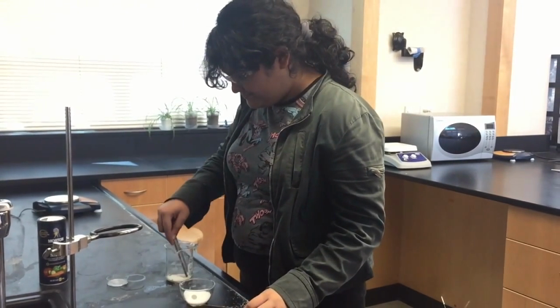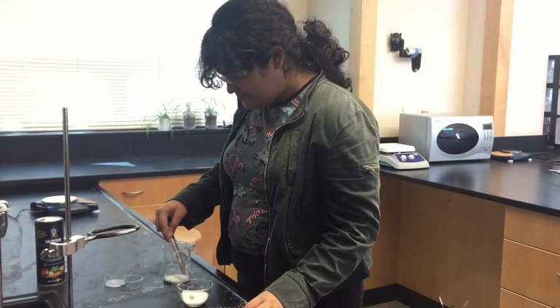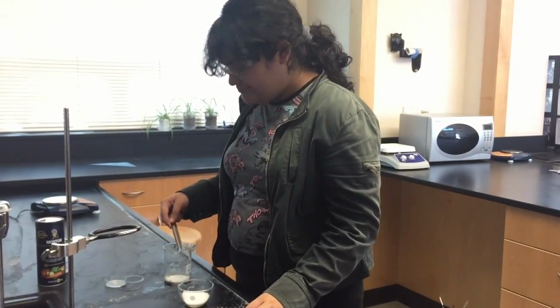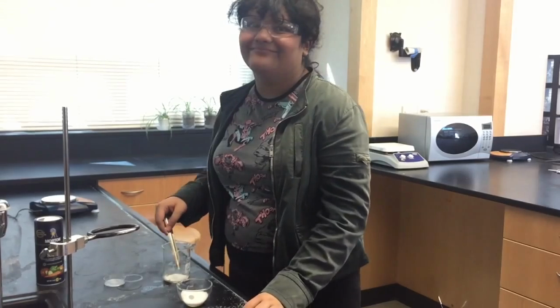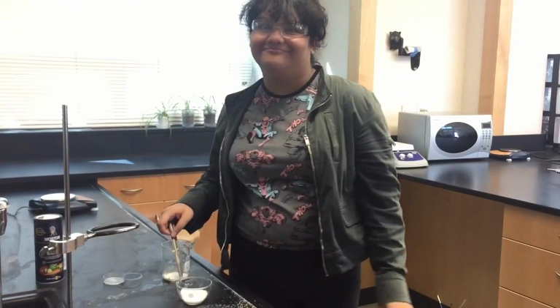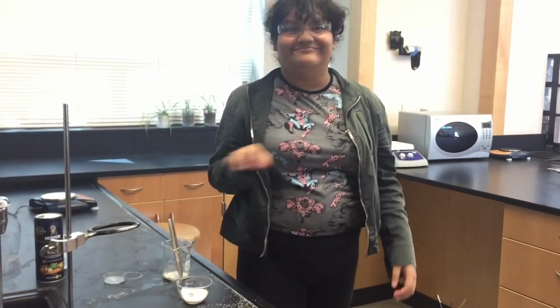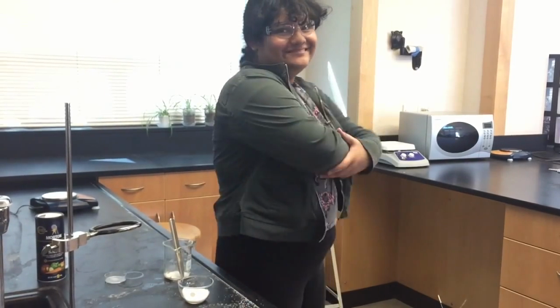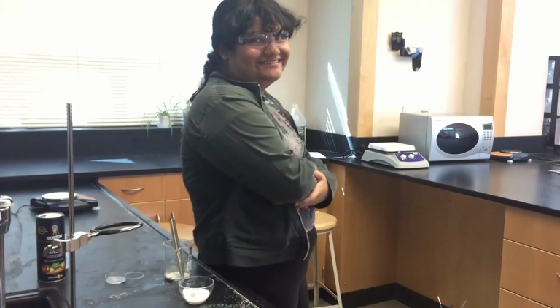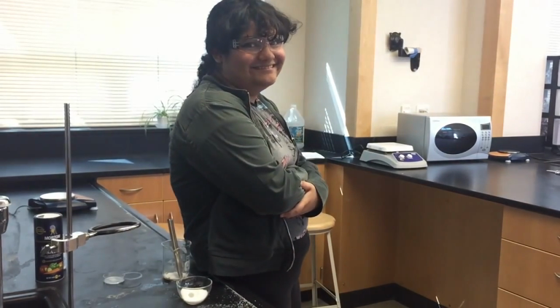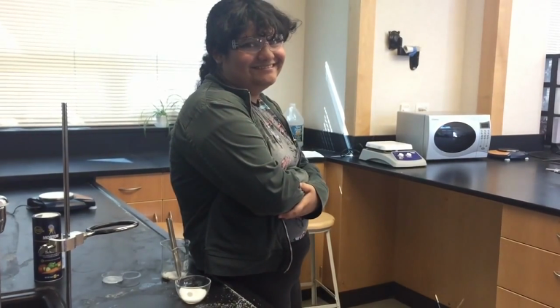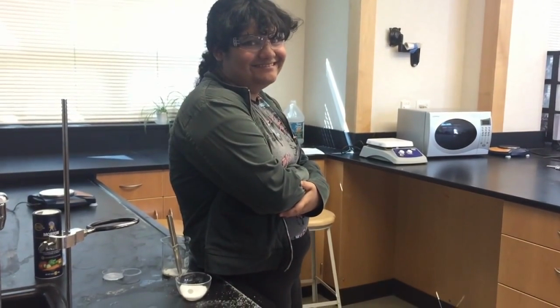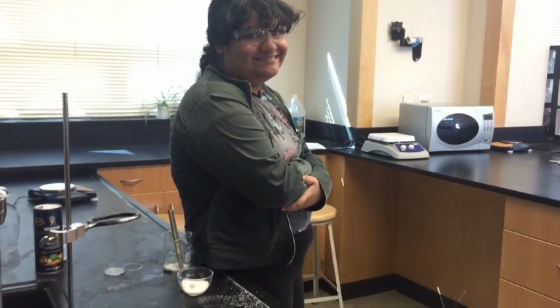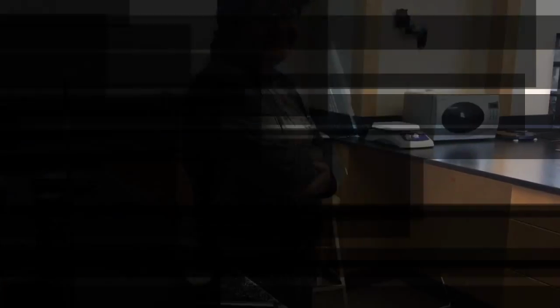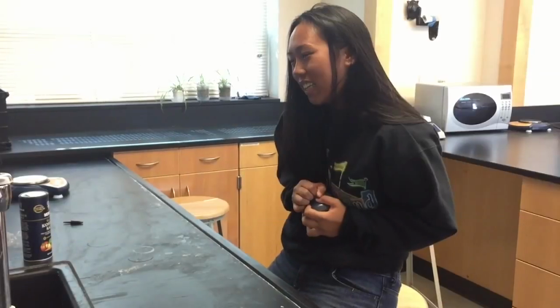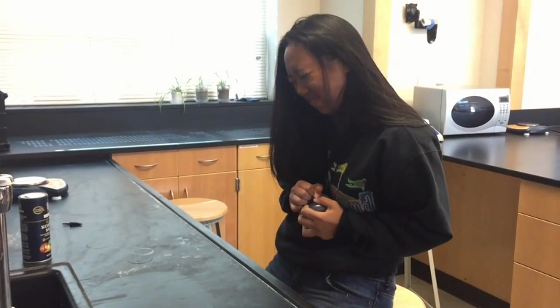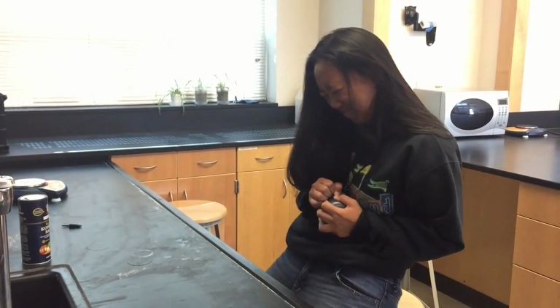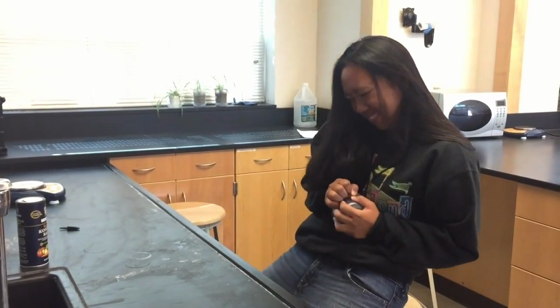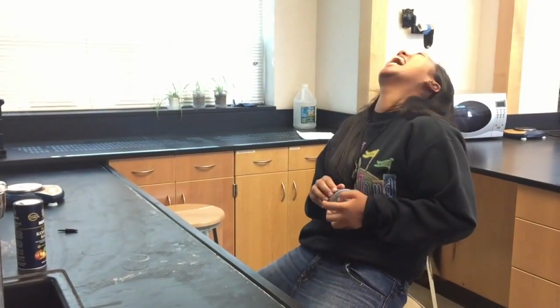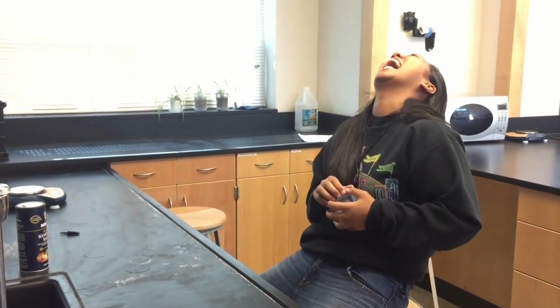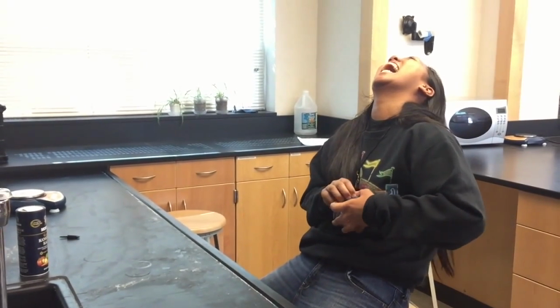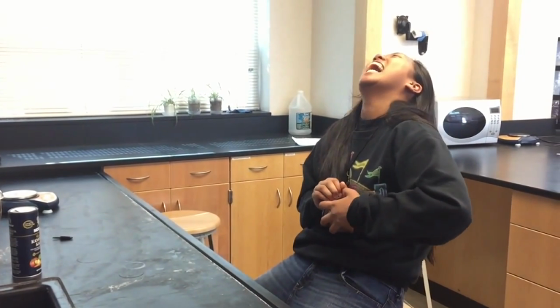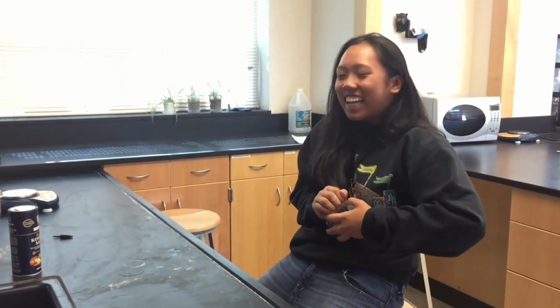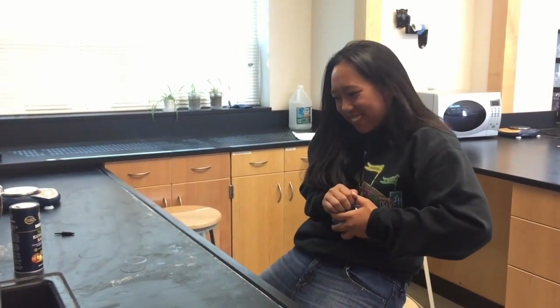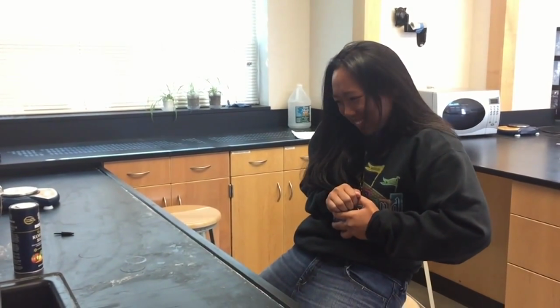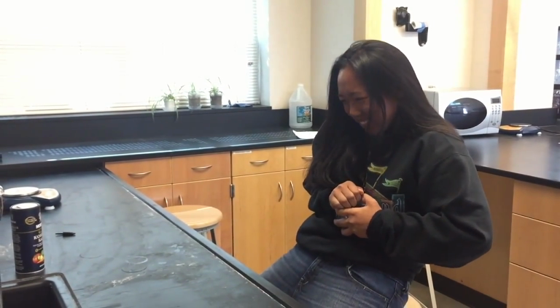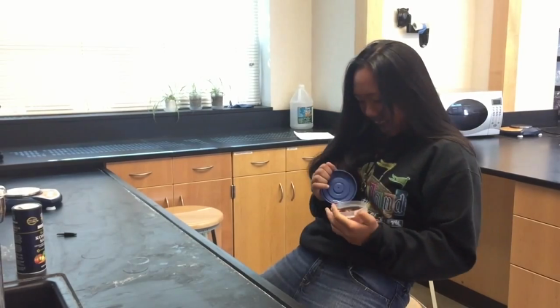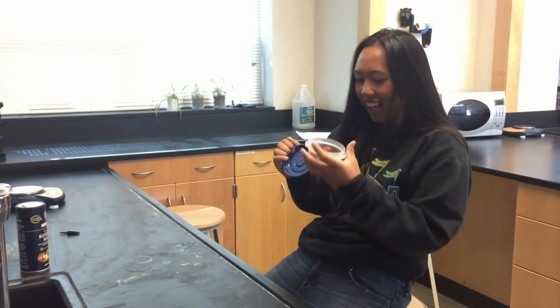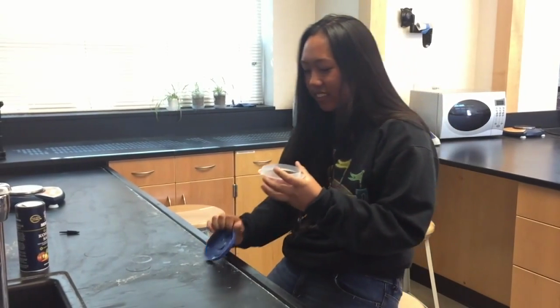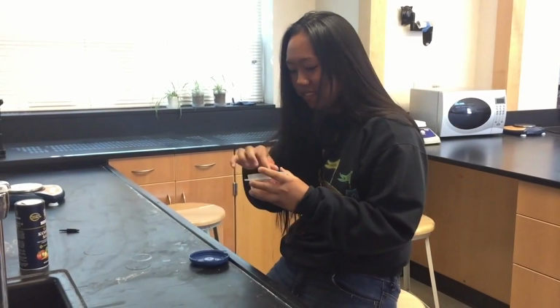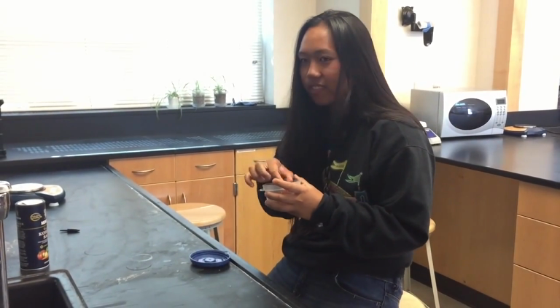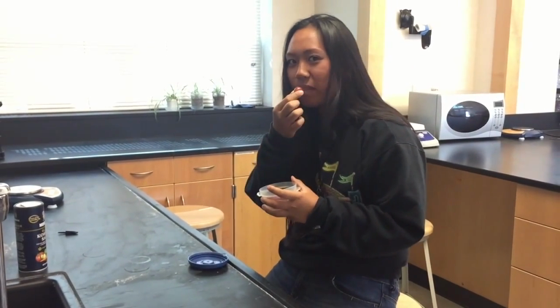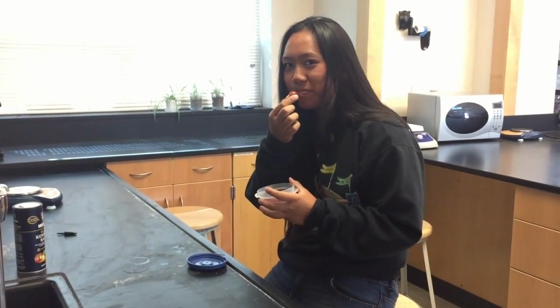Always follow instructions and wait until you are told to begin before starting any investigation. Never eat or taste anything in the laboratory. This includes food, drinks, and gum, as well as chemicals found in the laboratory.